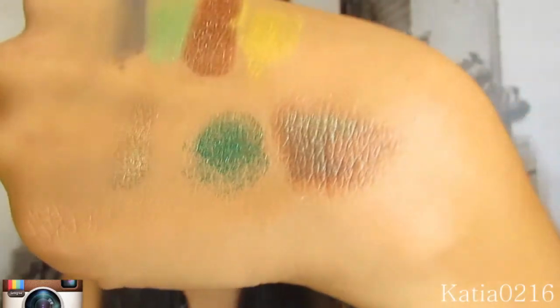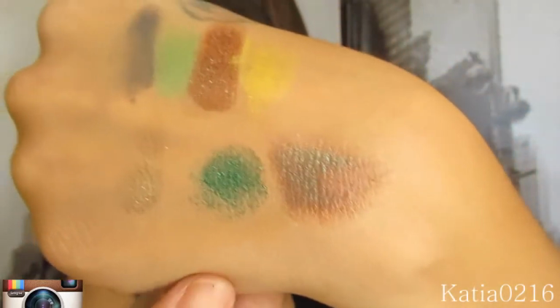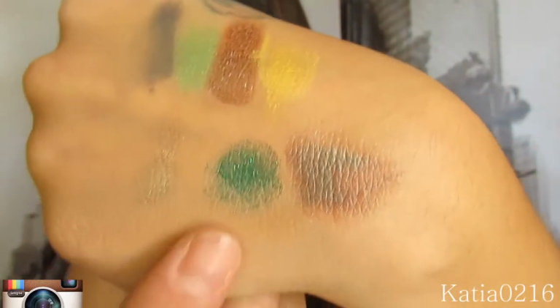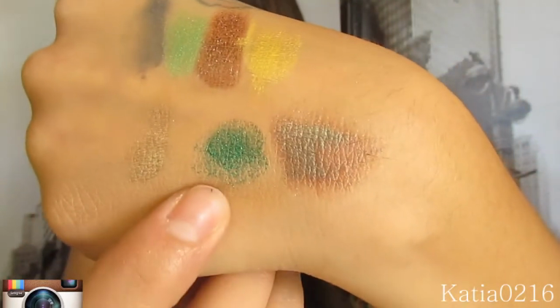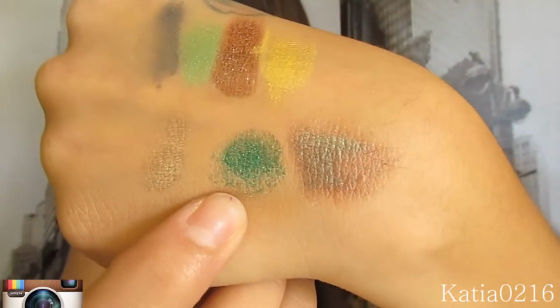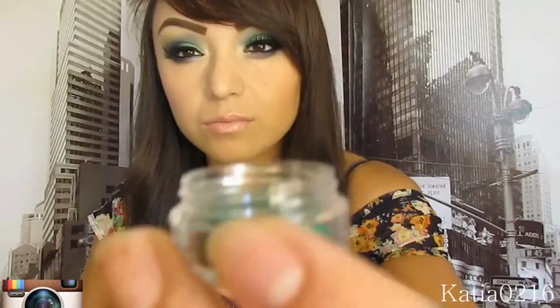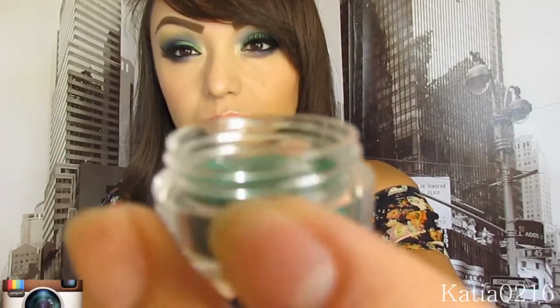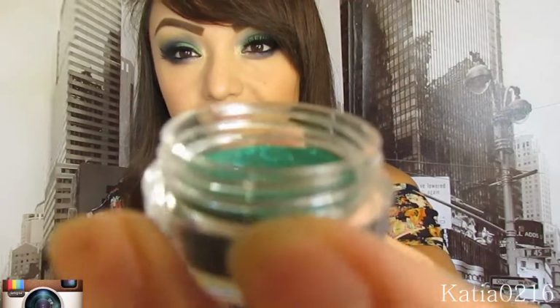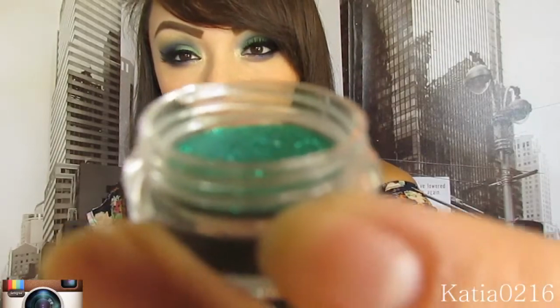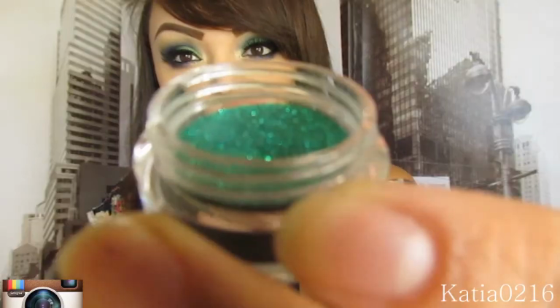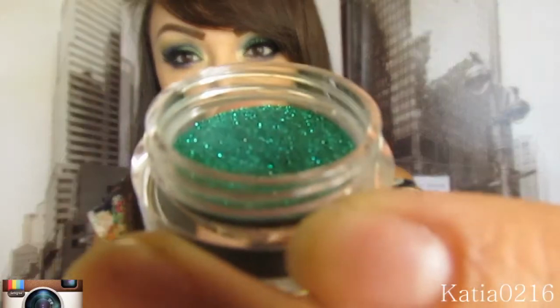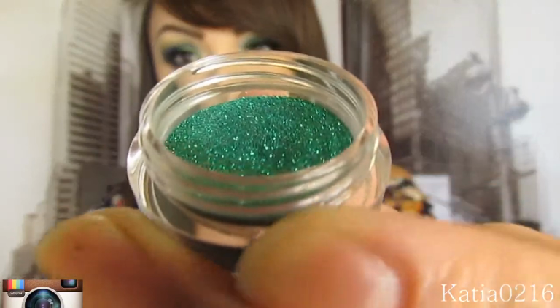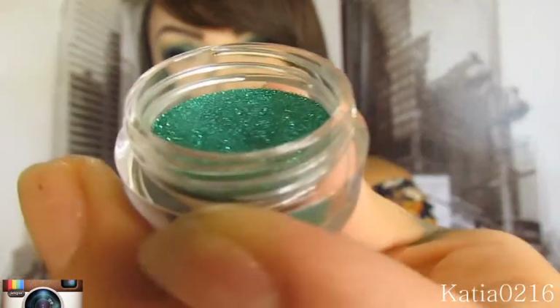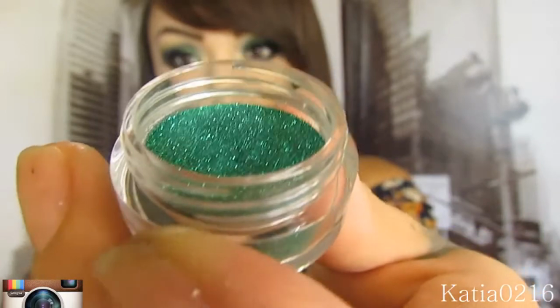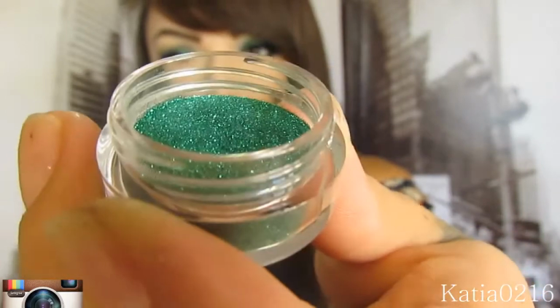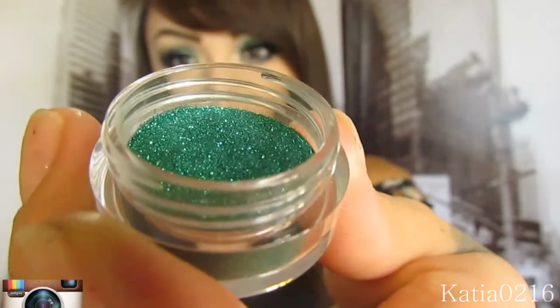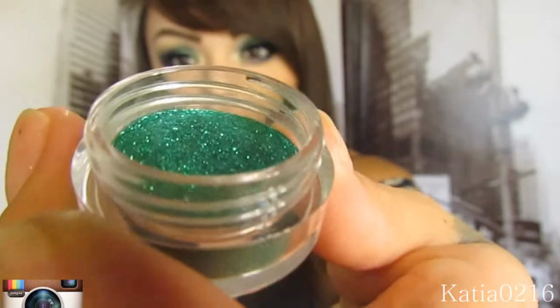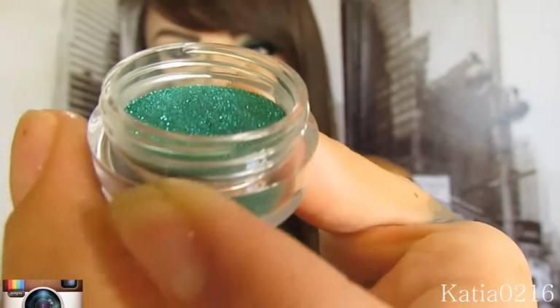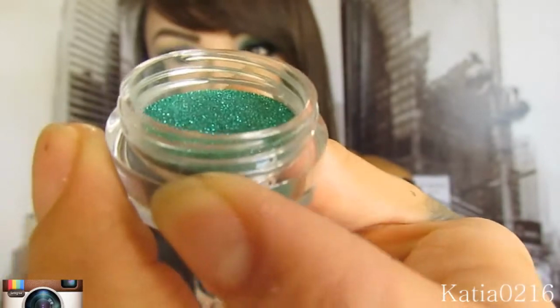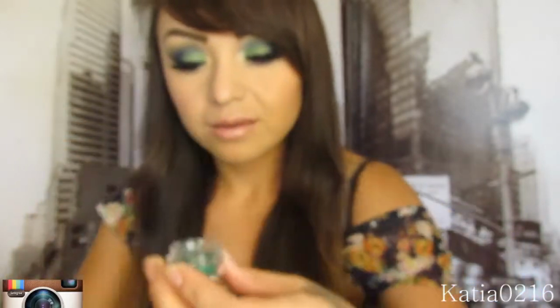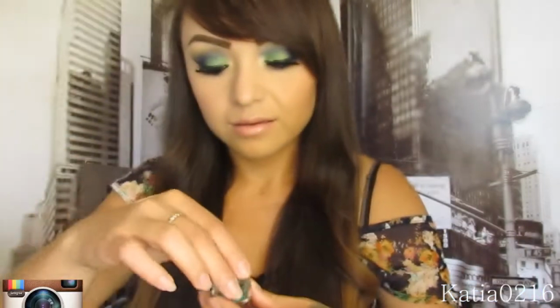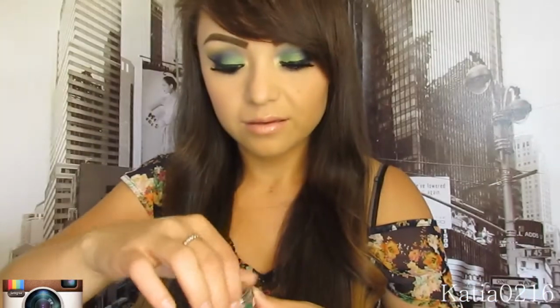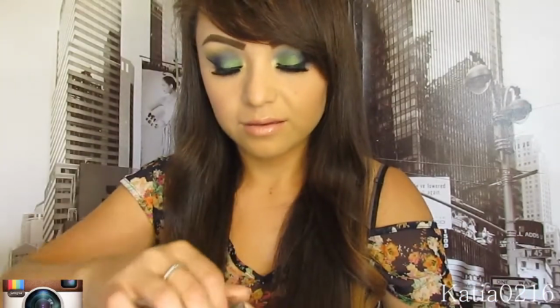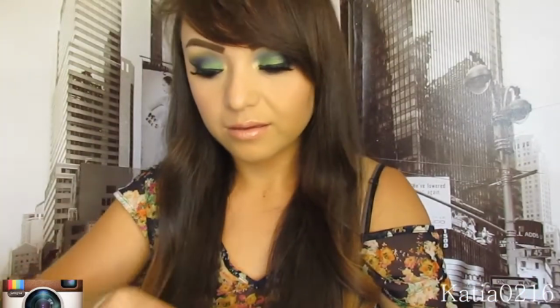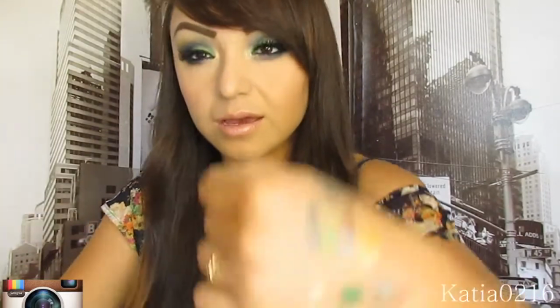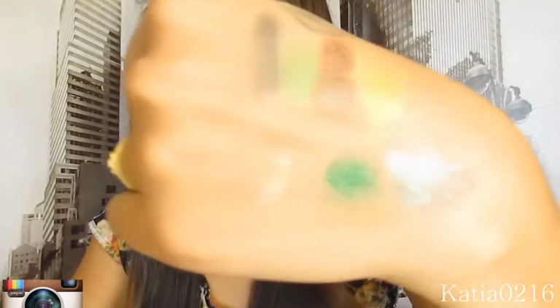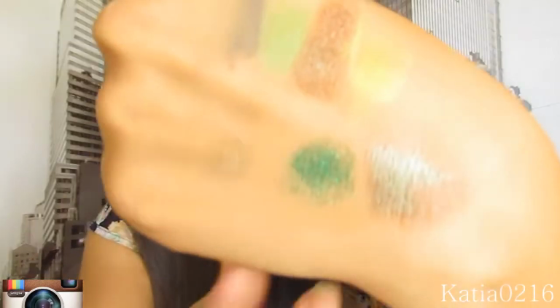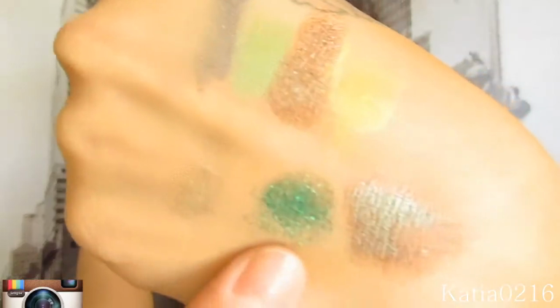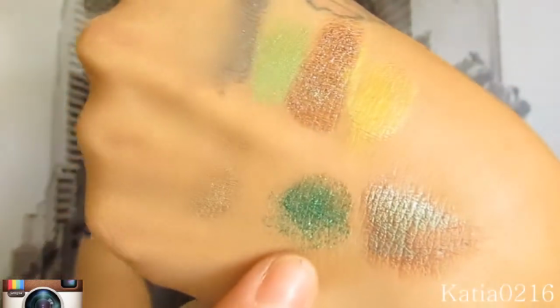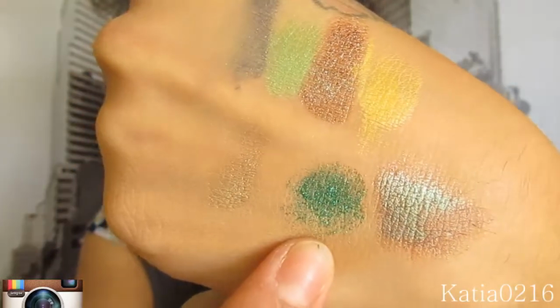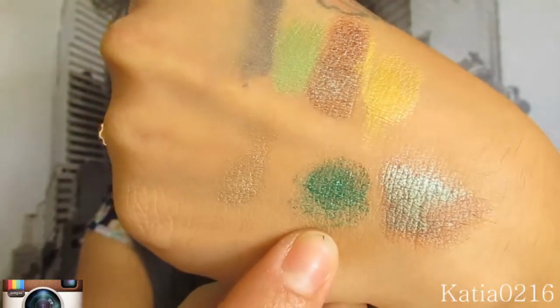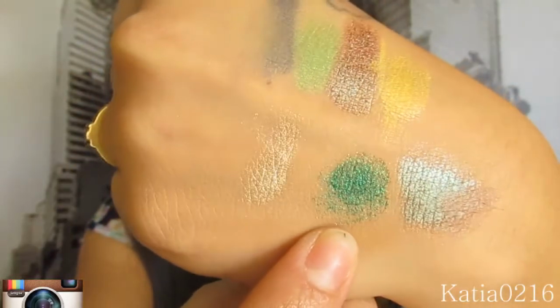And then right here I have Envy. This is a fine green glitter, and it's swatched right there on top of the Karma Glue like I said.